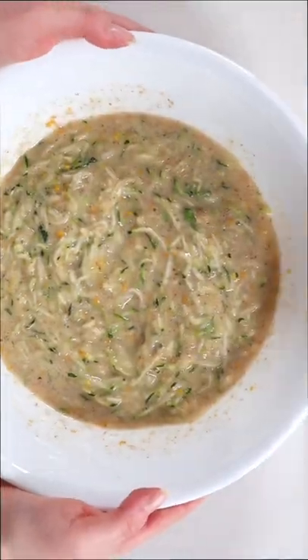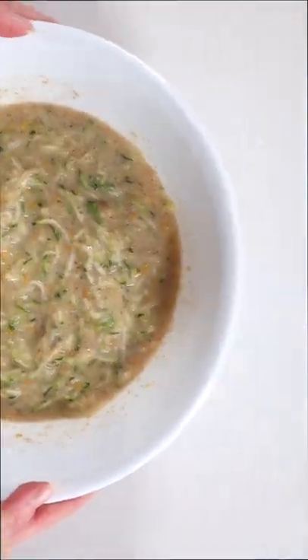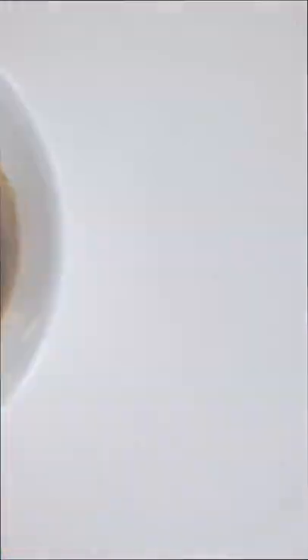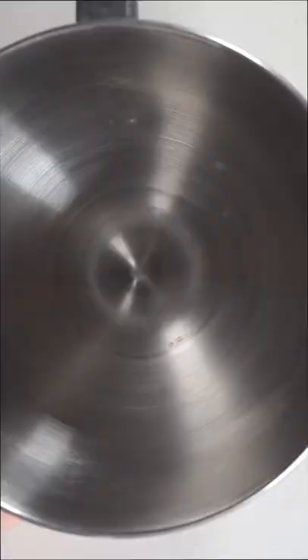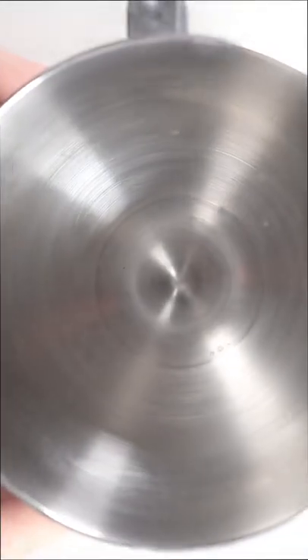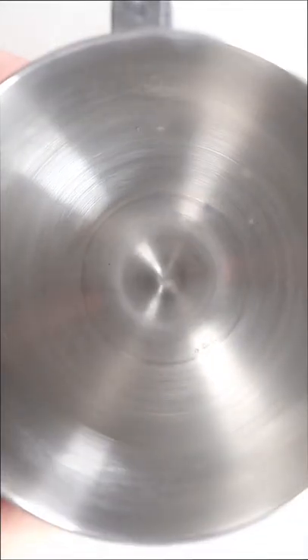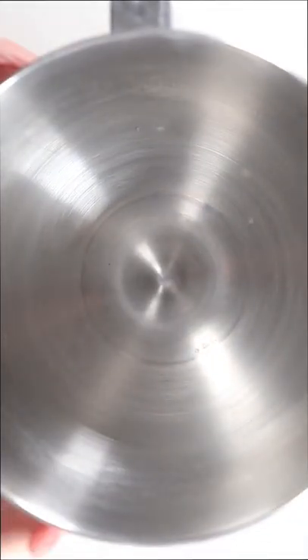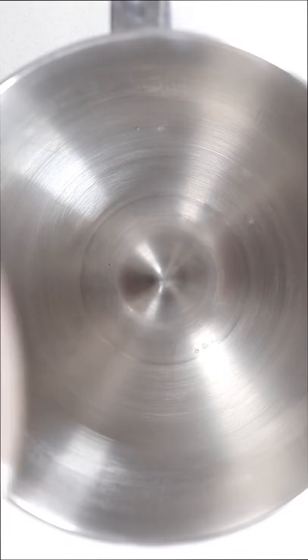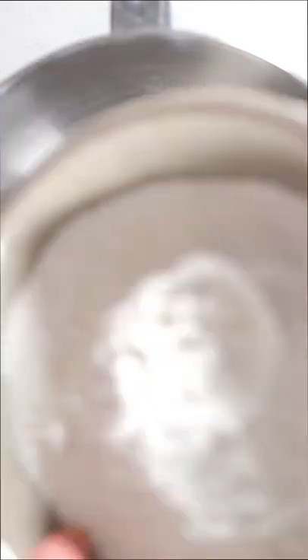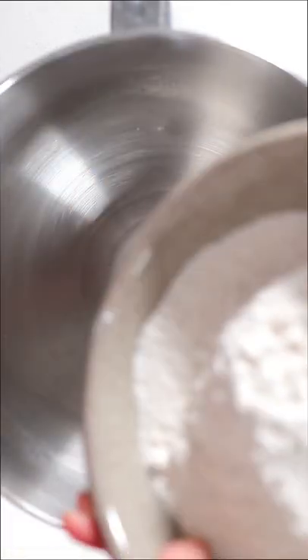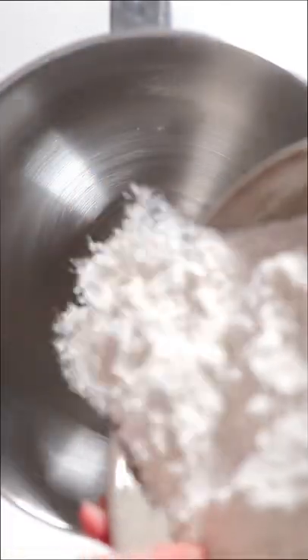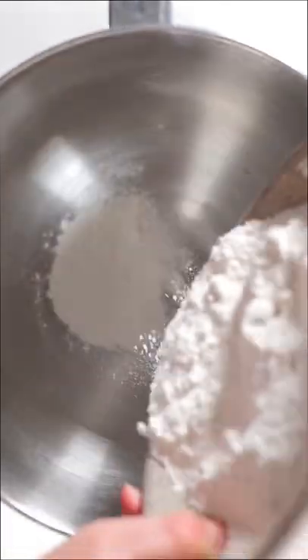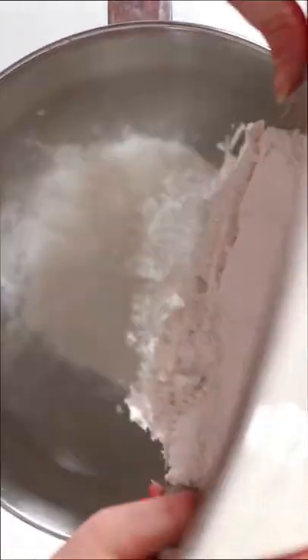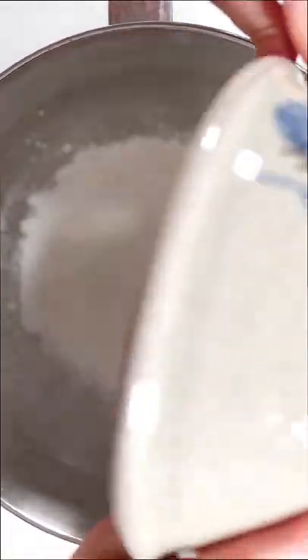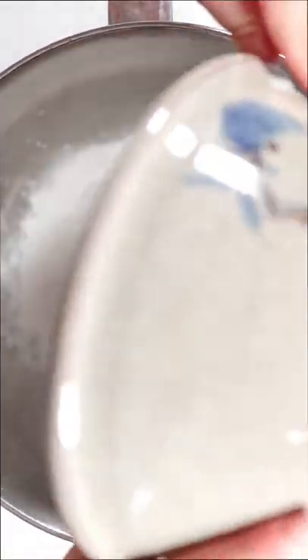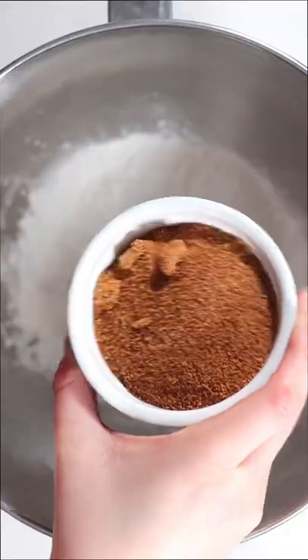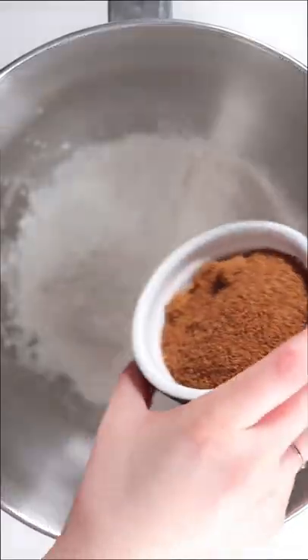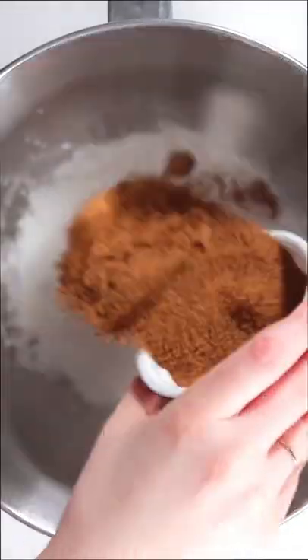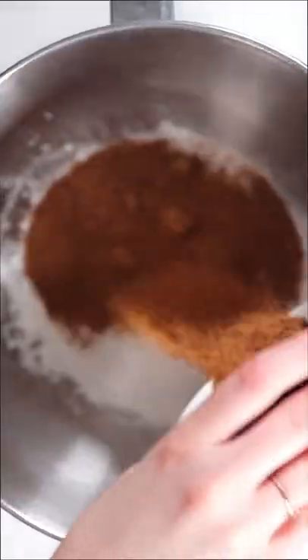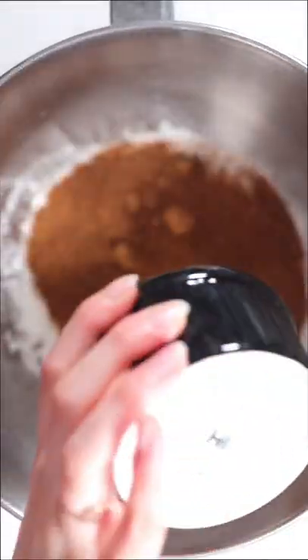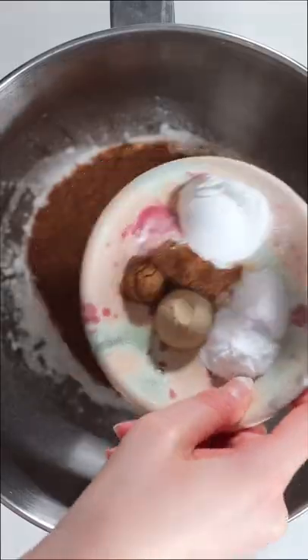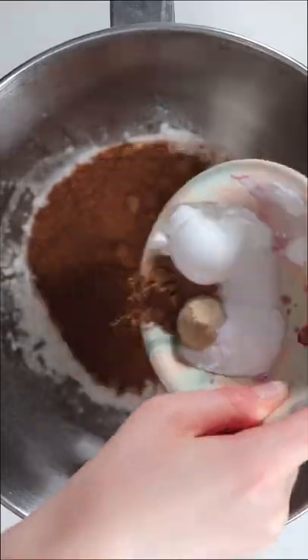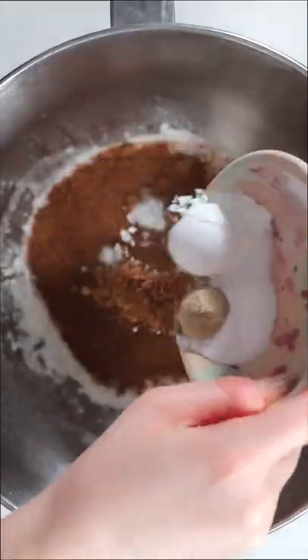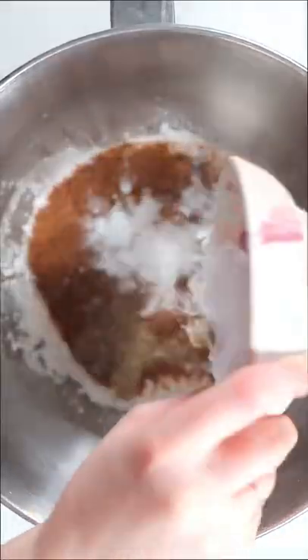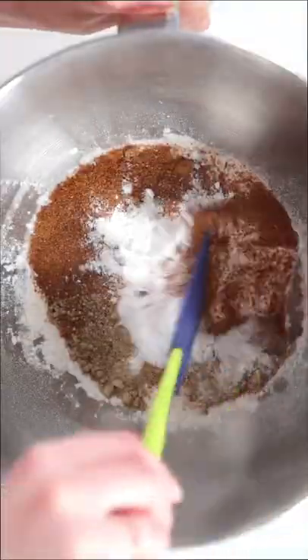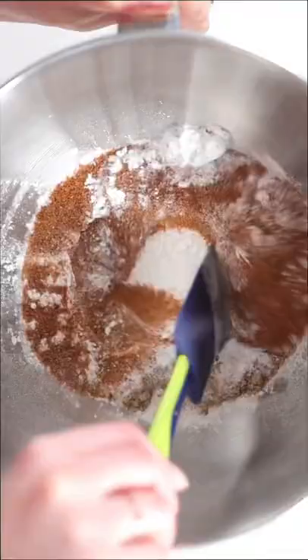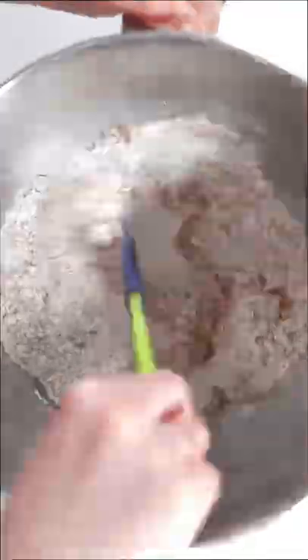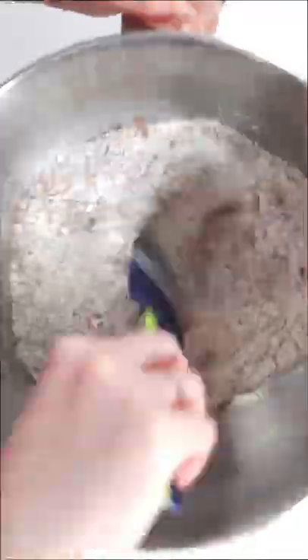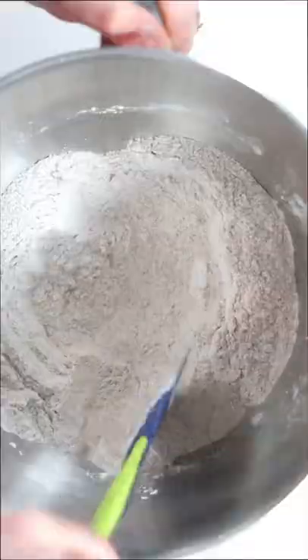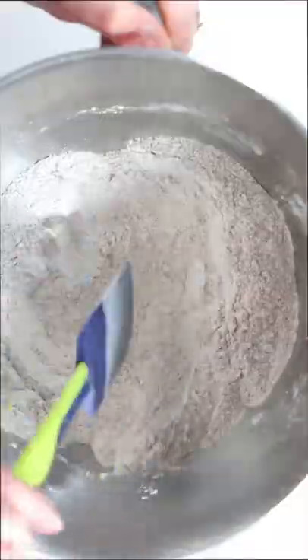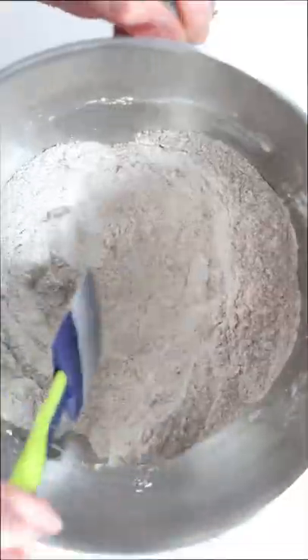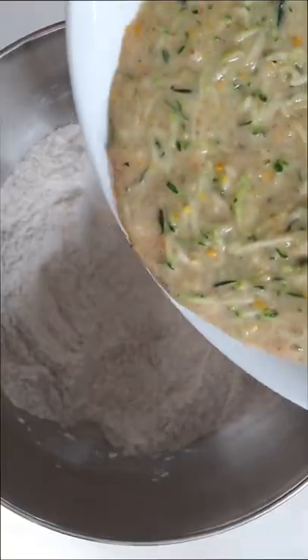In a large mixing bowl, add the flour, coconut sugar, spices, salt, baking powder, and baking soda. Mix until everything is well combined.